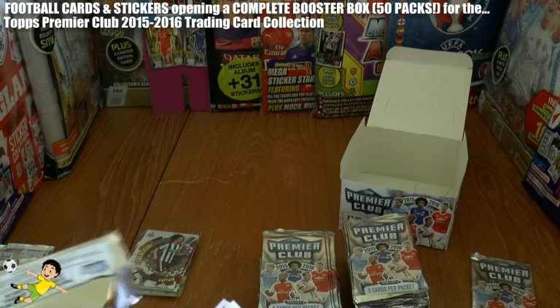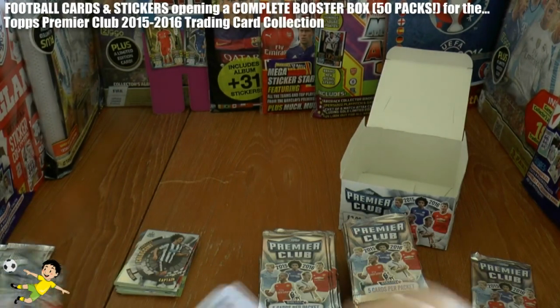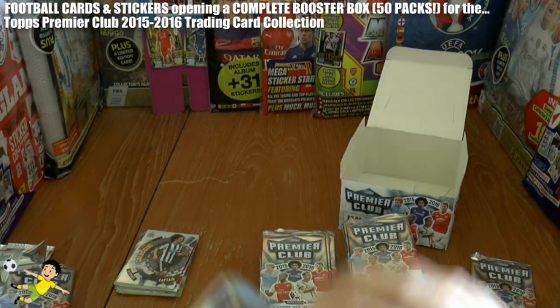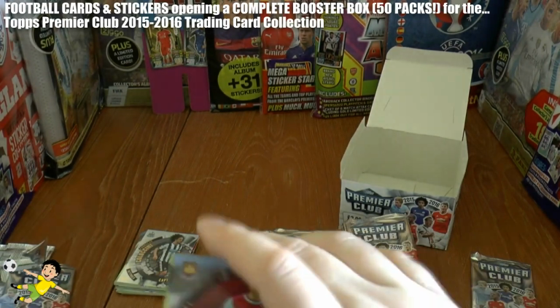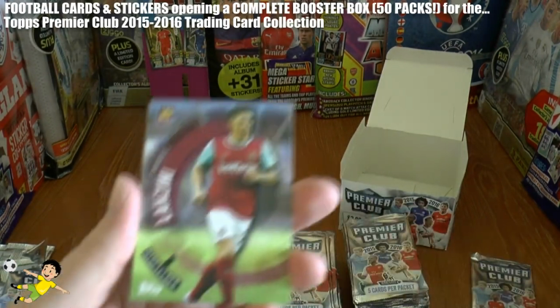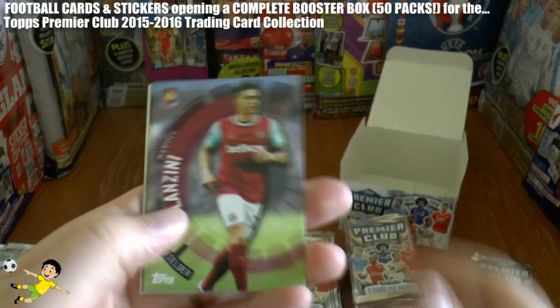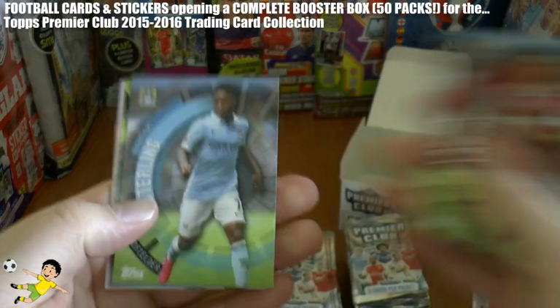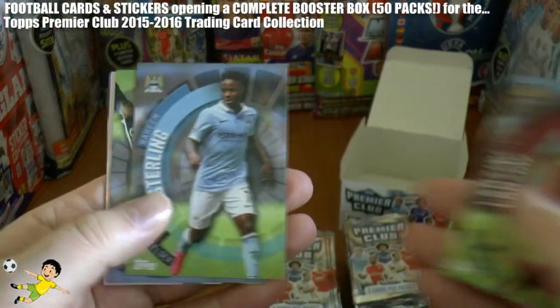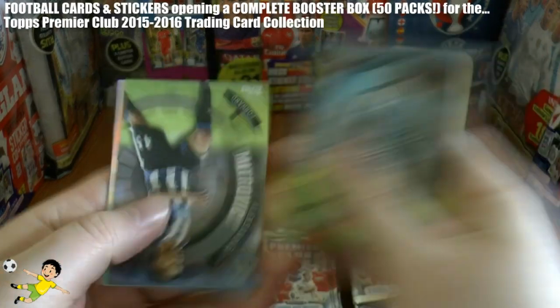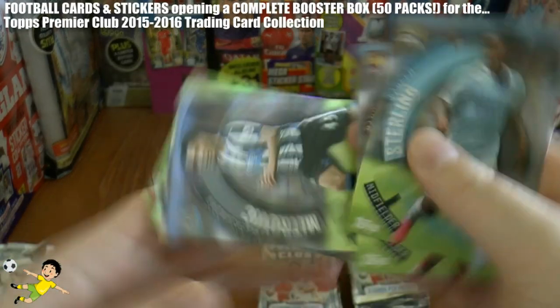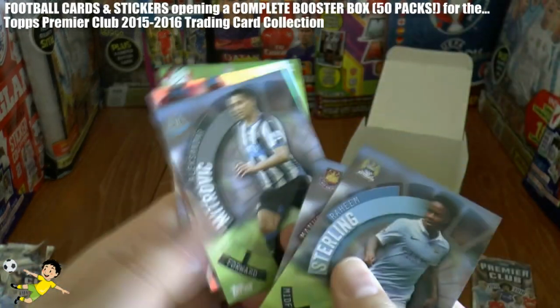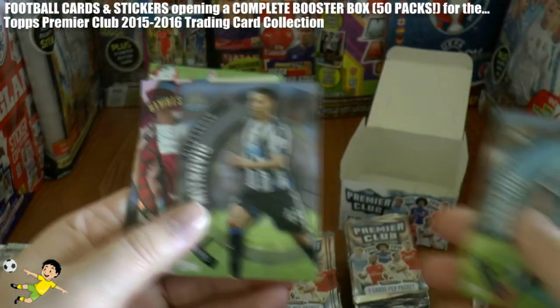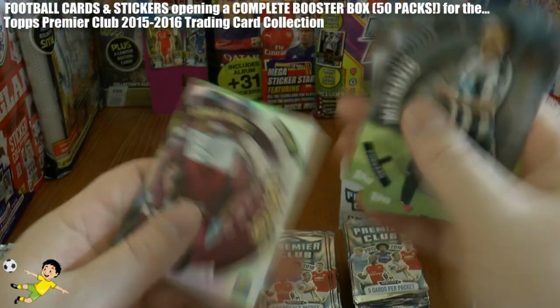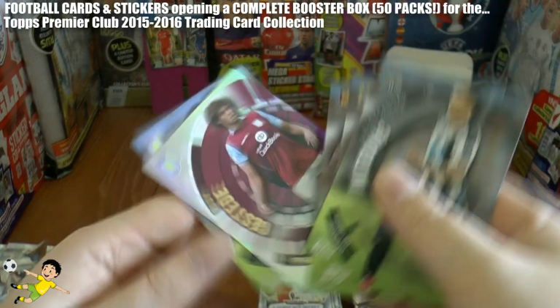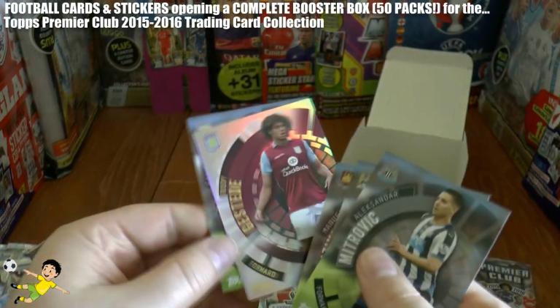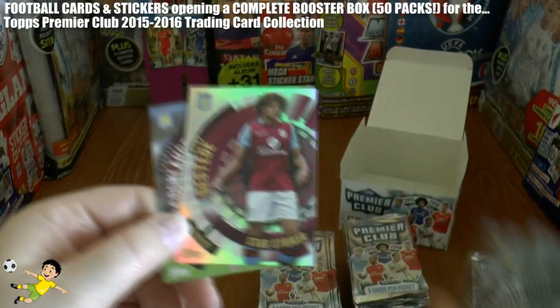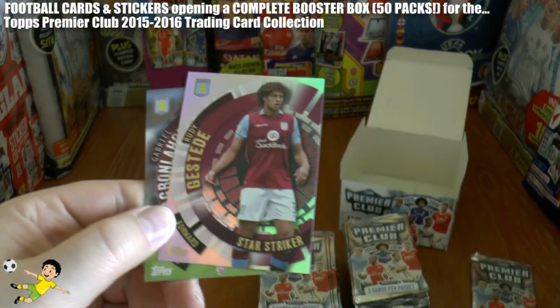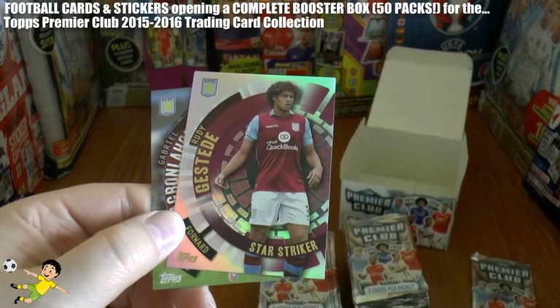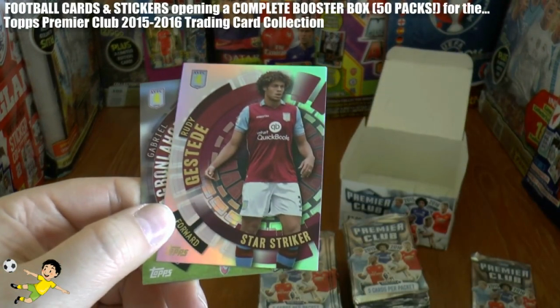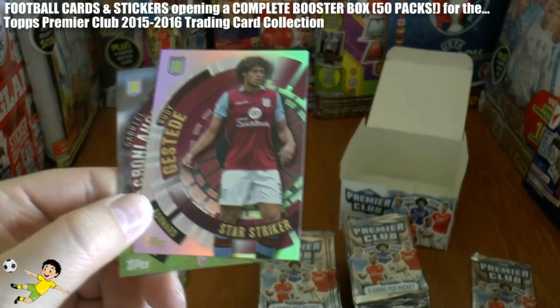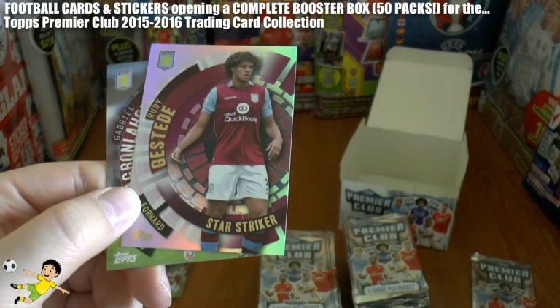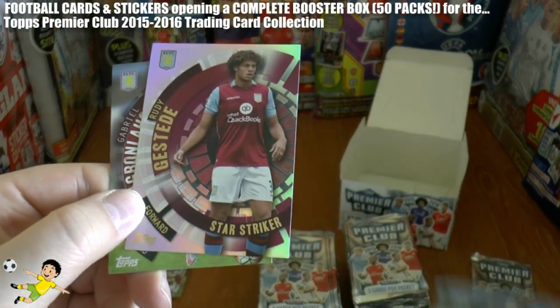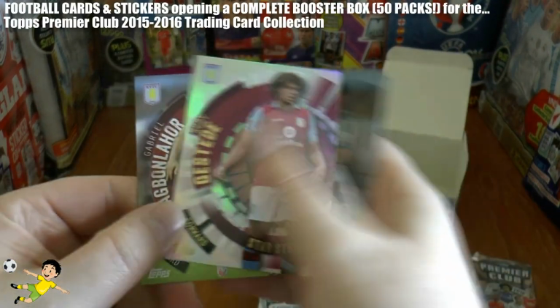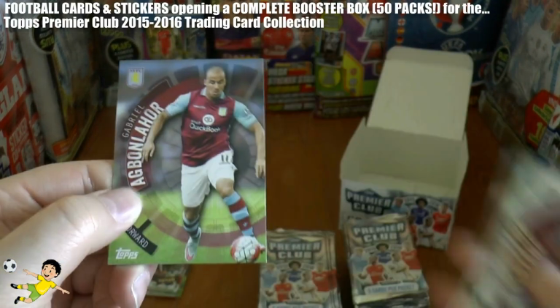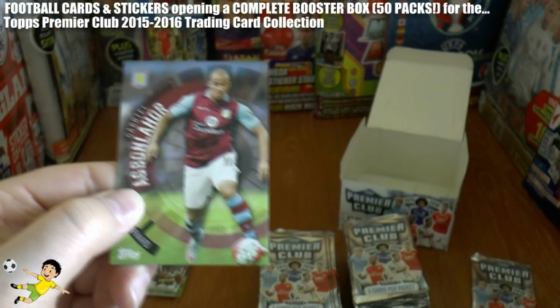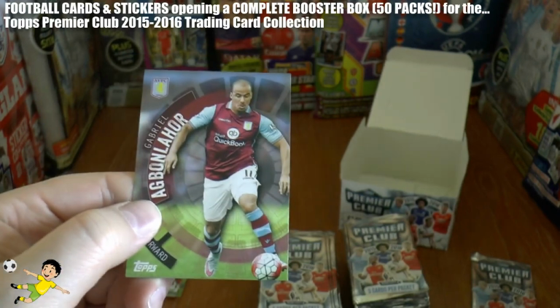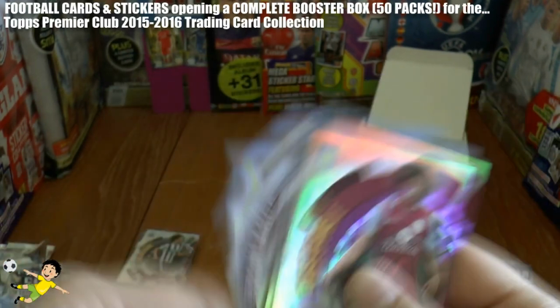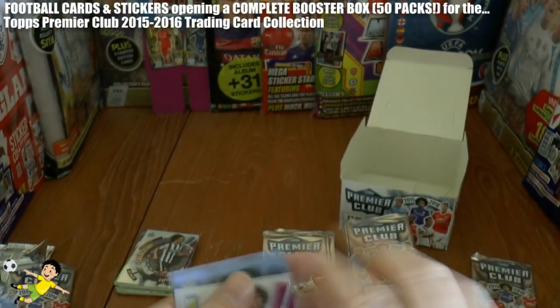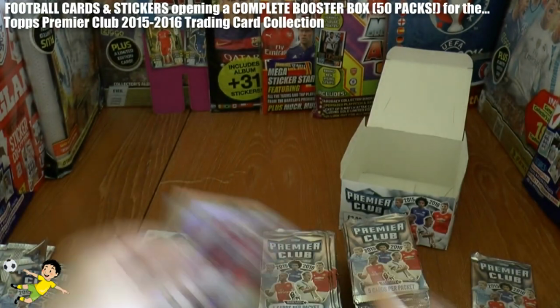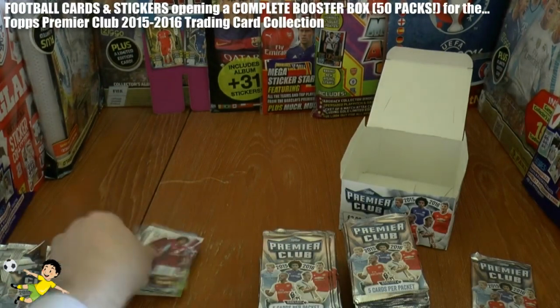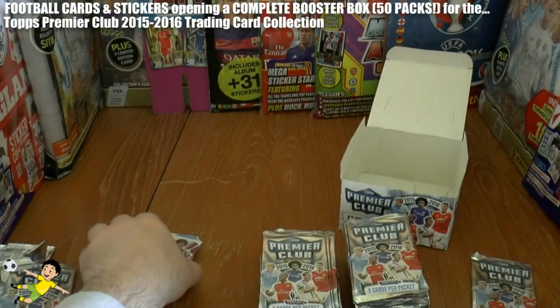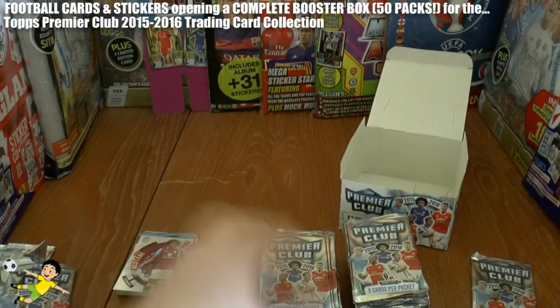Next pack: Lanzini, Raheem Sterling, Mitrovic, Rudy Gestede — in quotes — Star Striker, and Gabby Agbonlahor of Aston Villa.